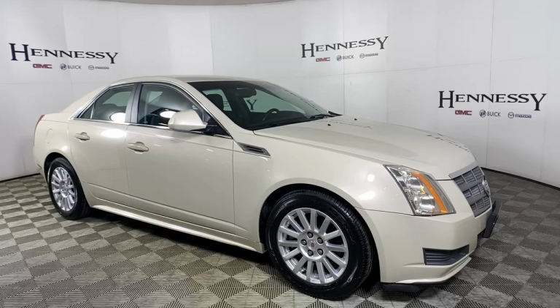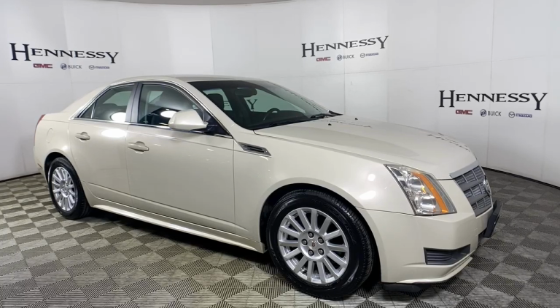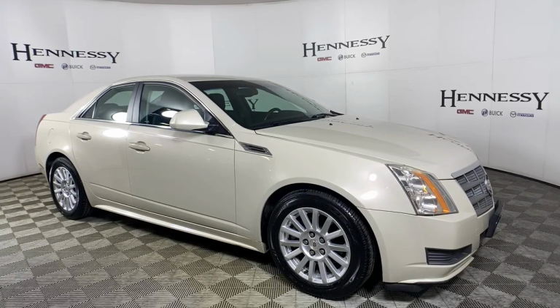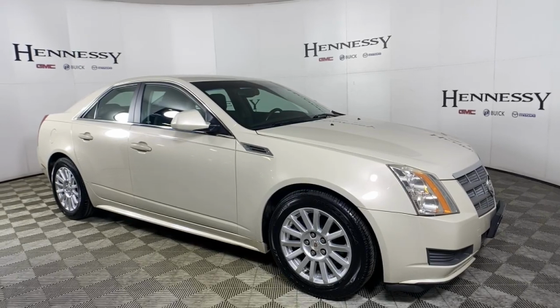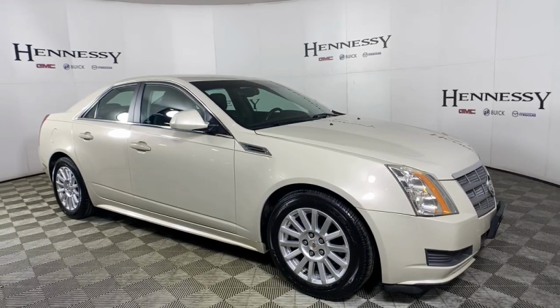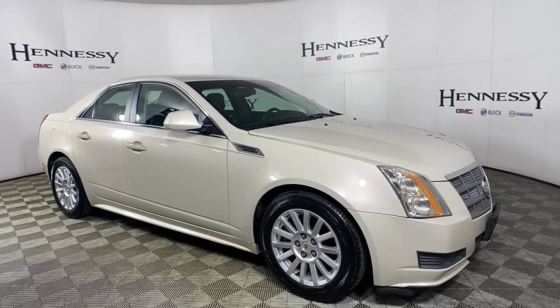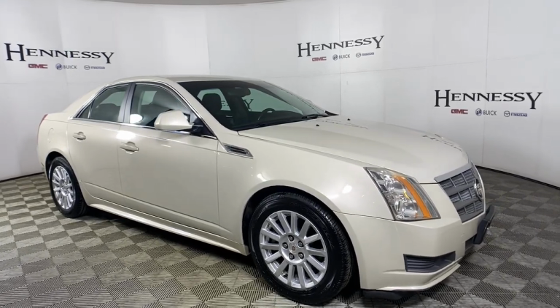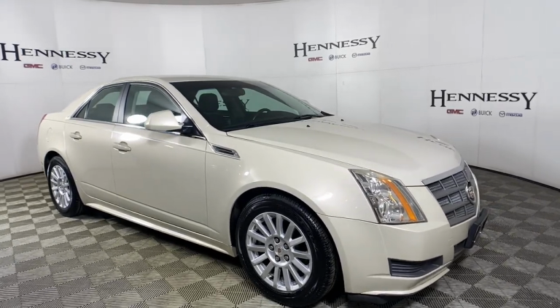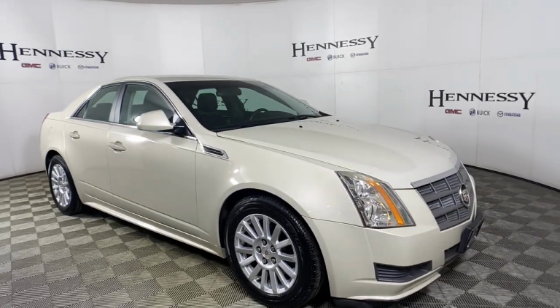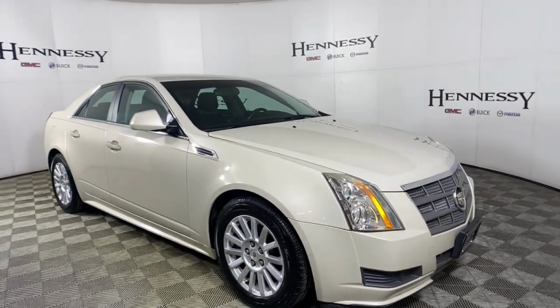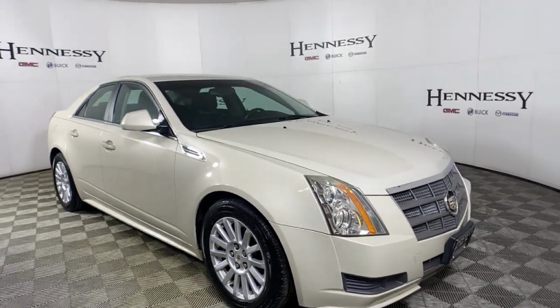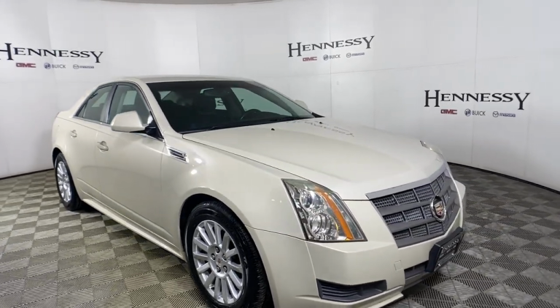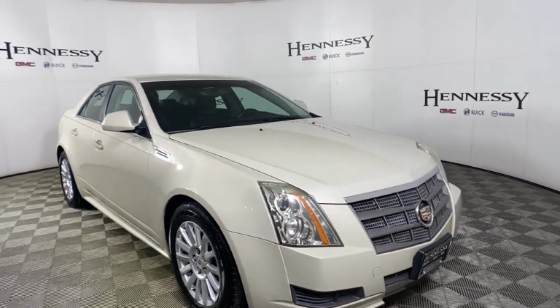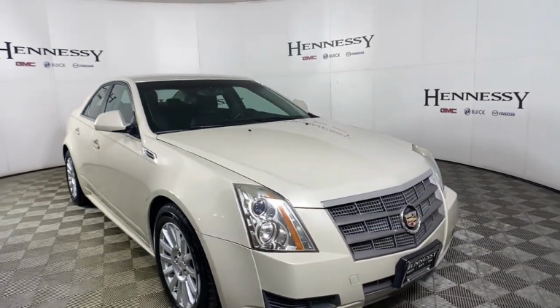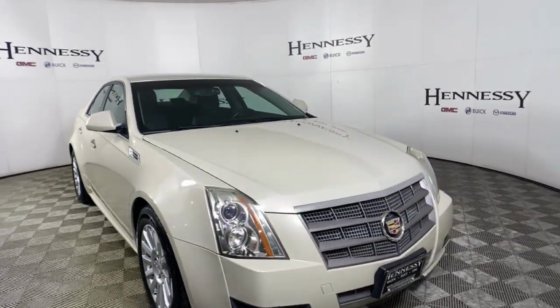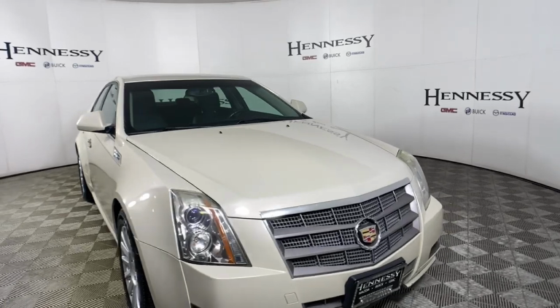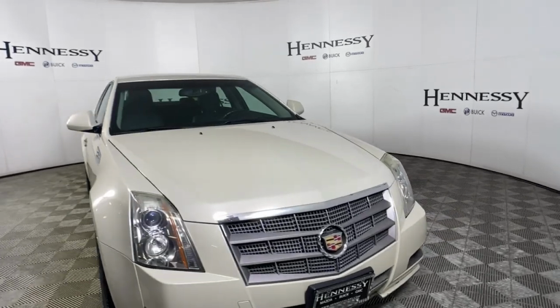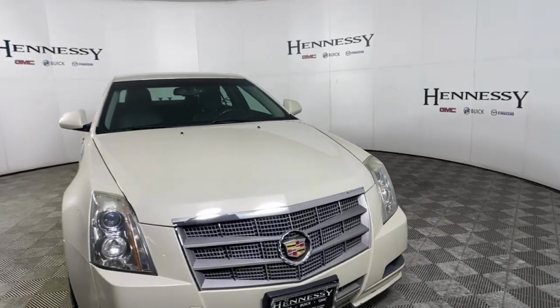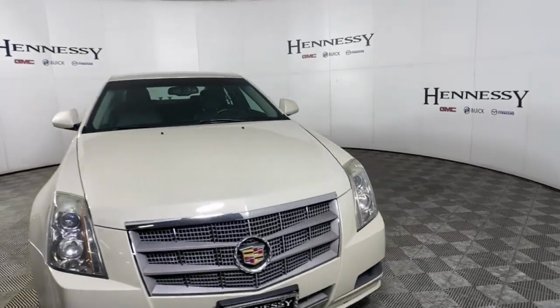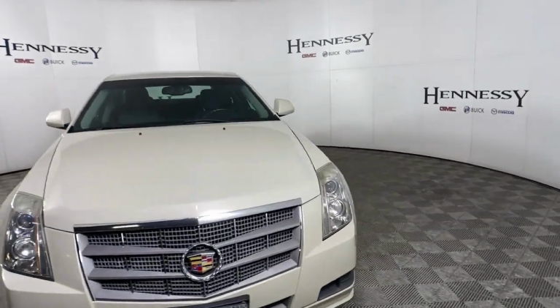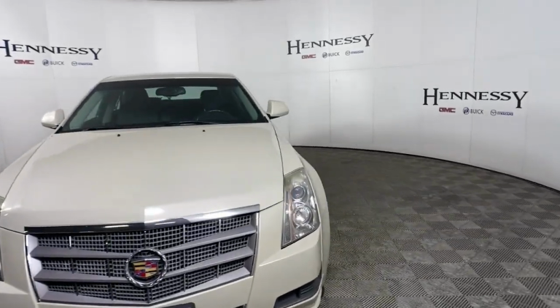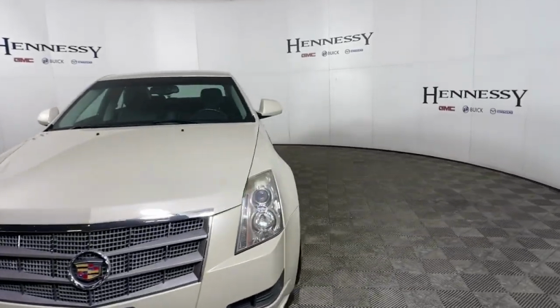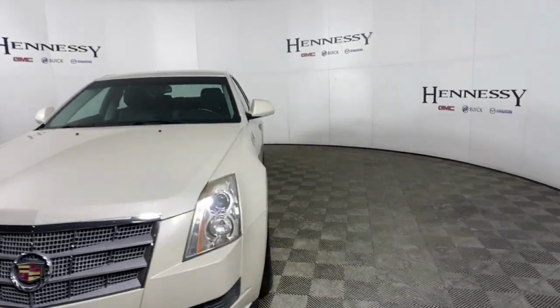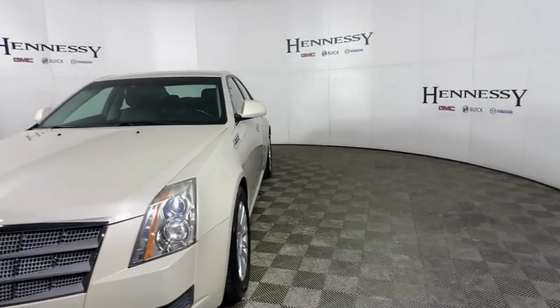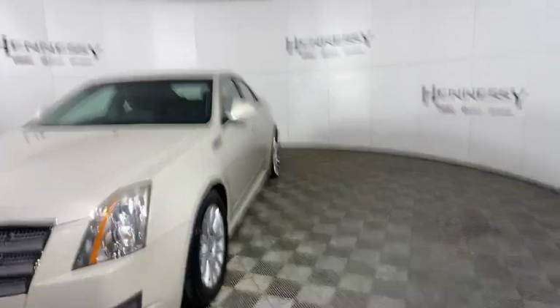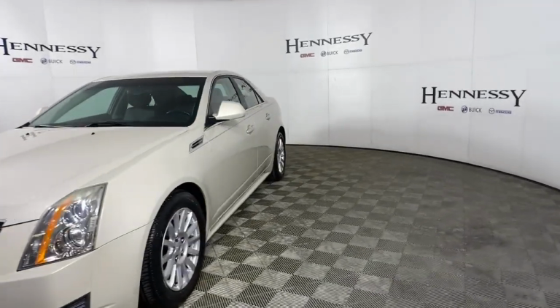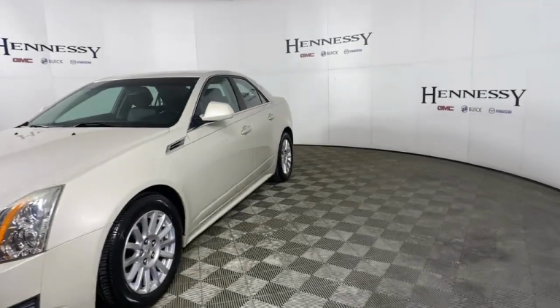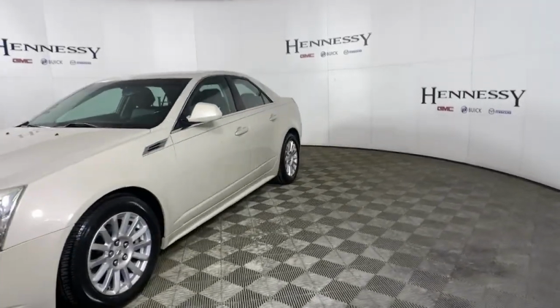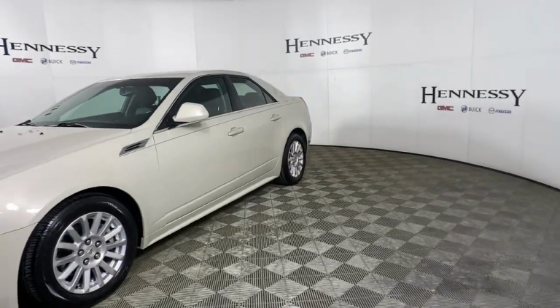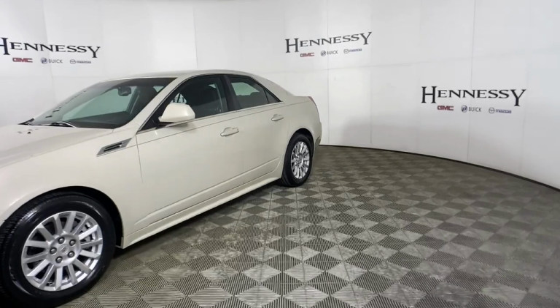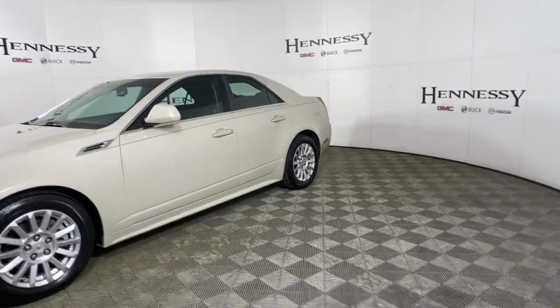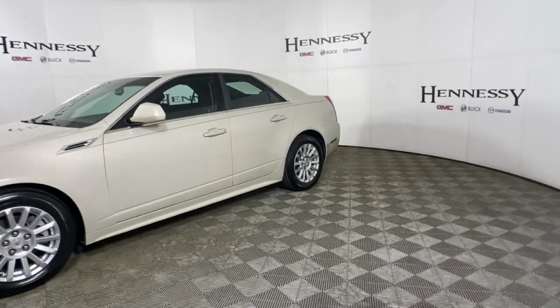This could be the car for you. The 2010 Cadillac CTS. With less than 120,000 miles on the odometer, this vehicle provides excellent value.